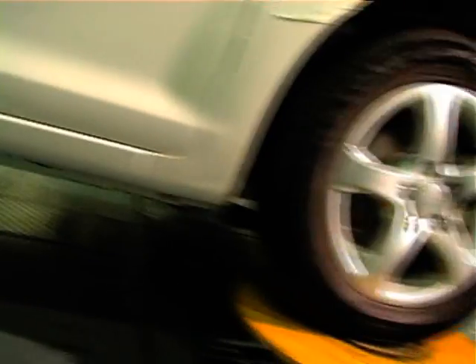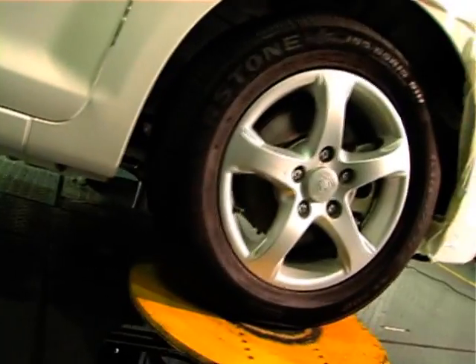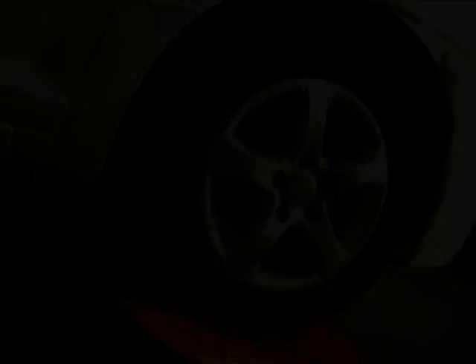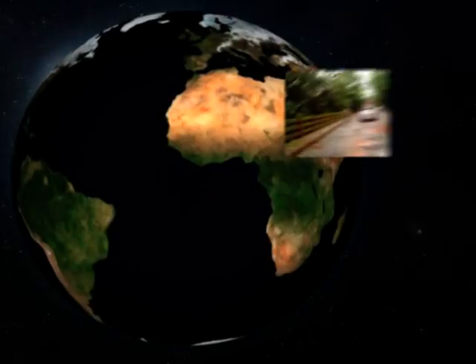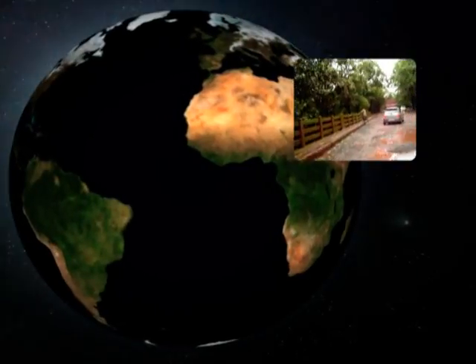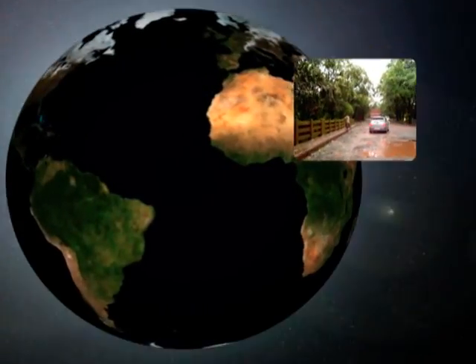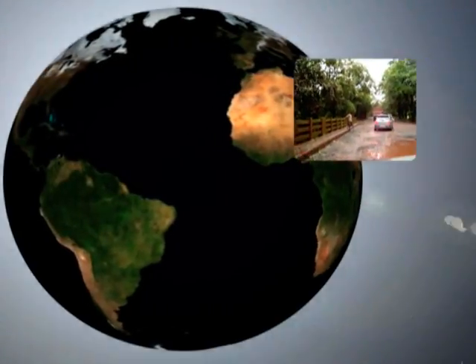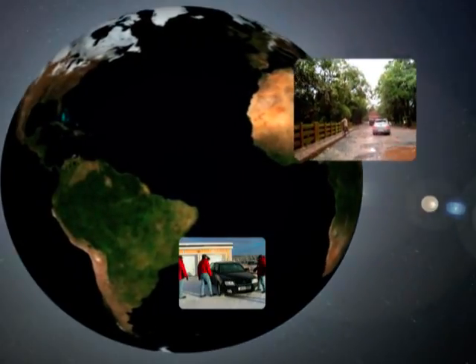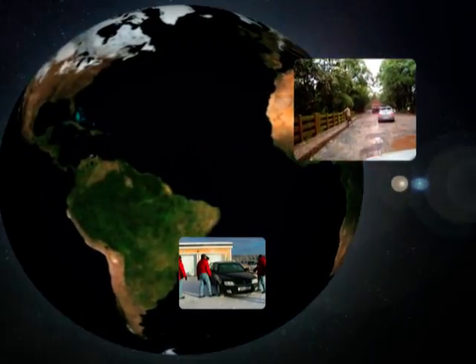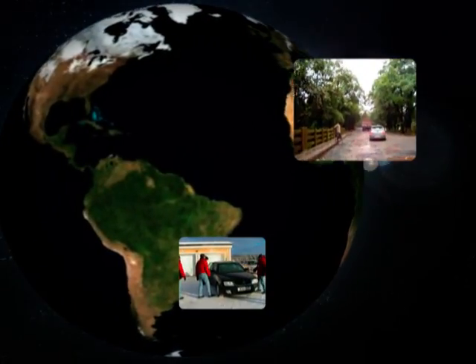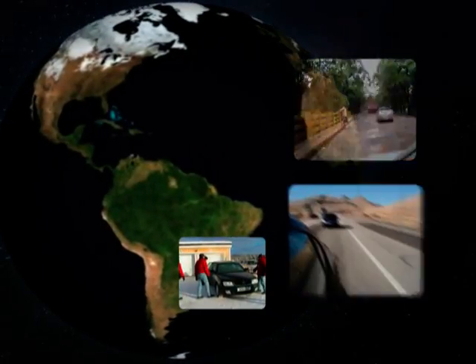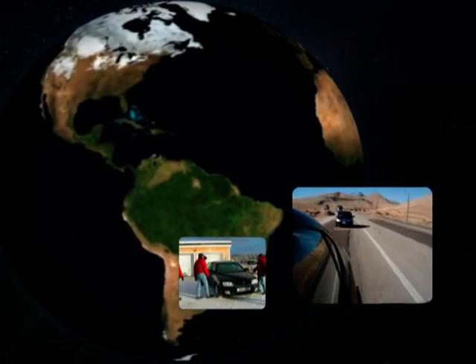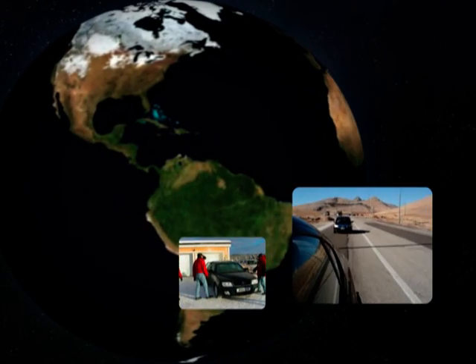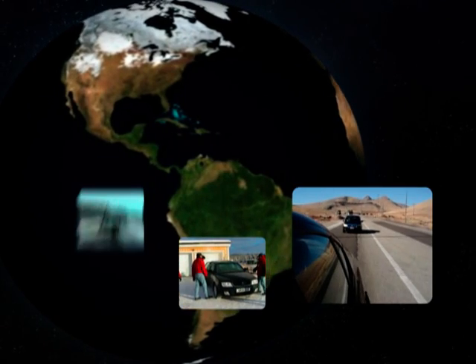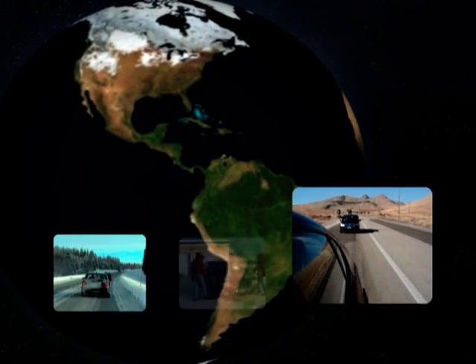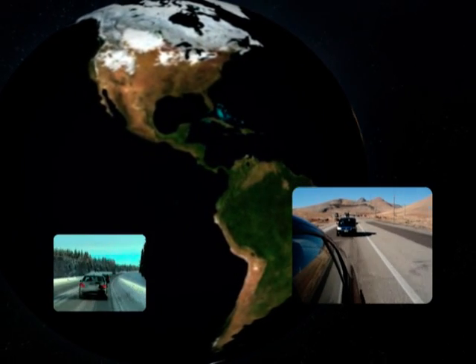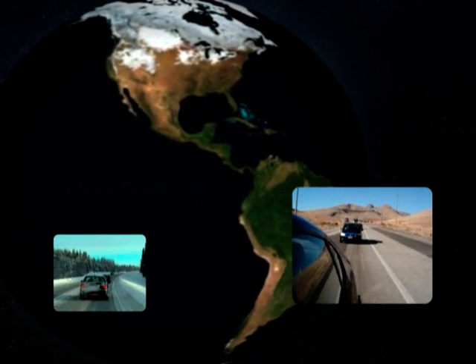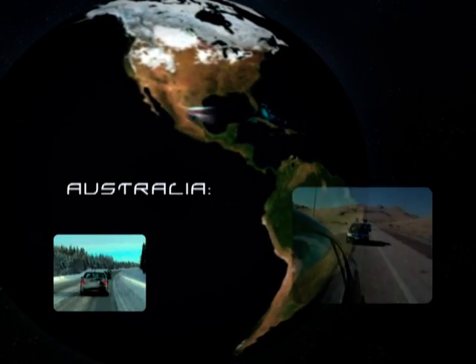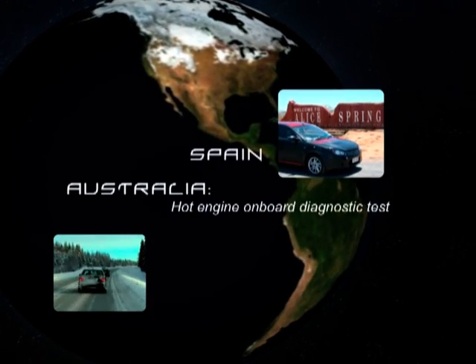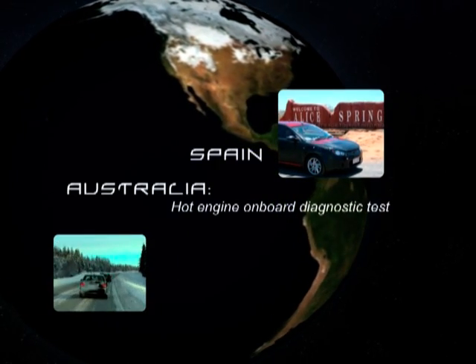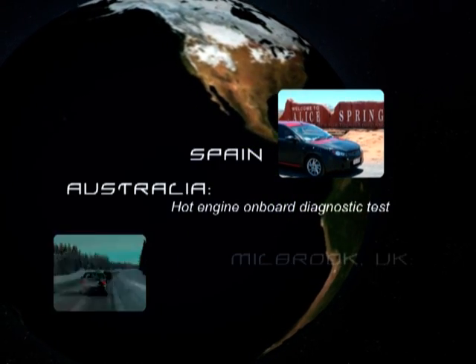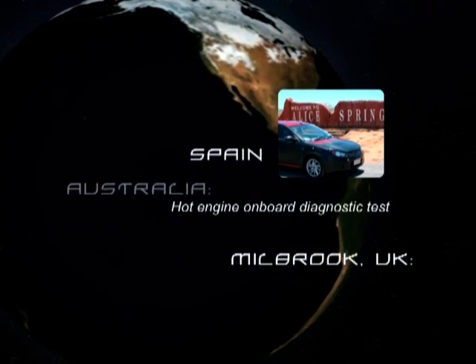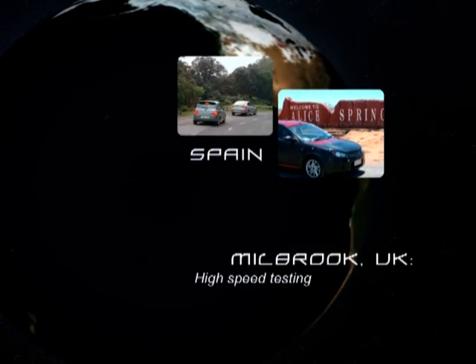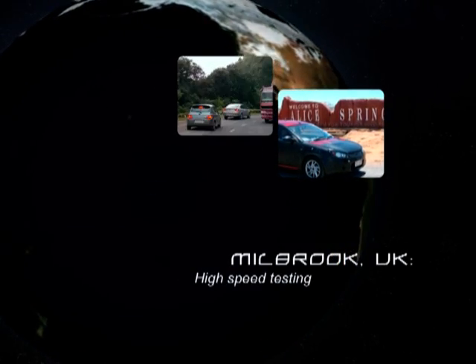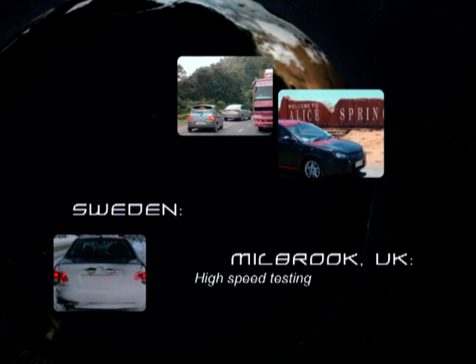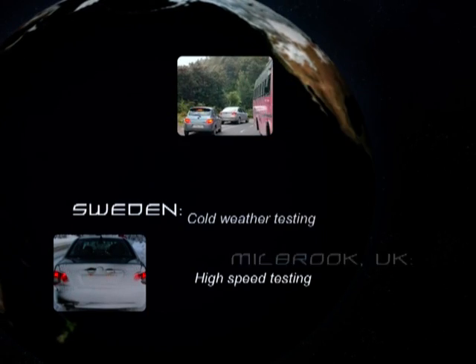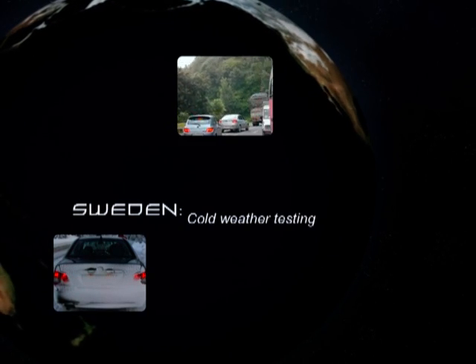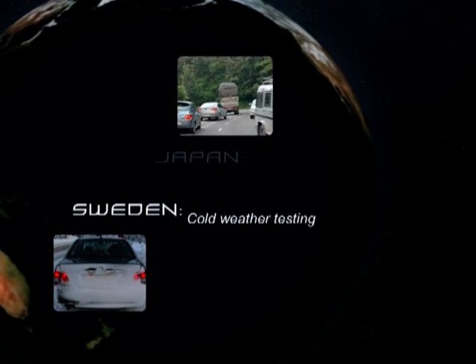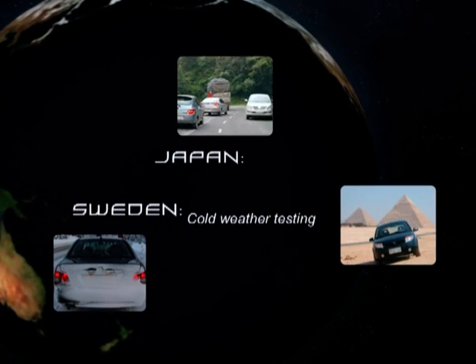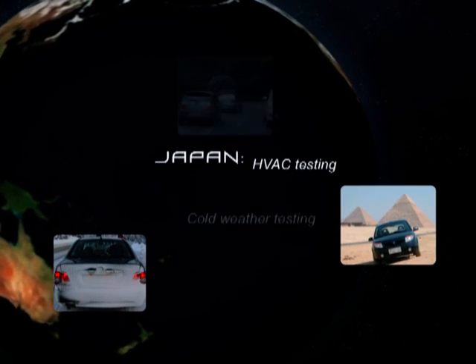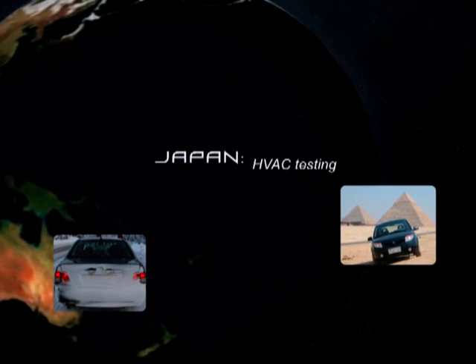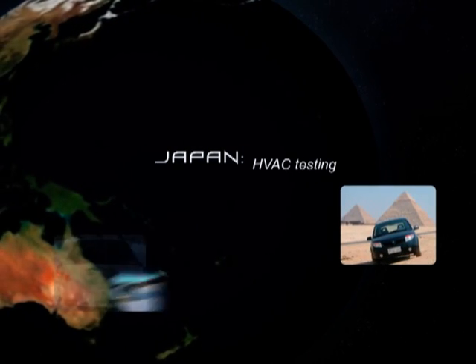Additional testing is done on the road under real-world conditions here in Malaysia, as well as places as diverse as Australia, Spain, UK, Sweden and Japan, to expose models to varying road and climatic conditions.